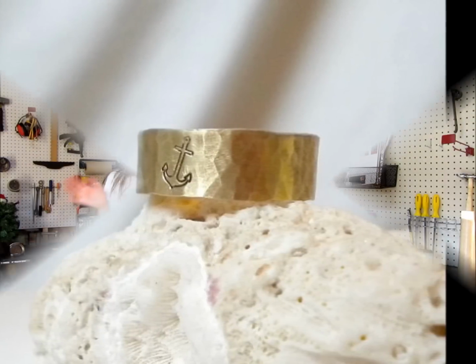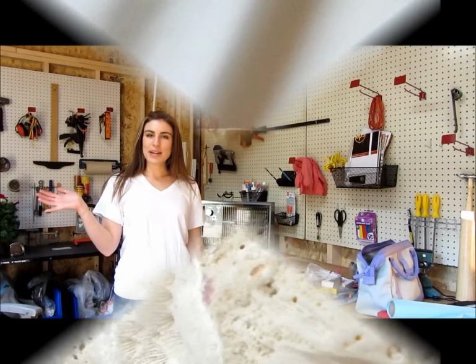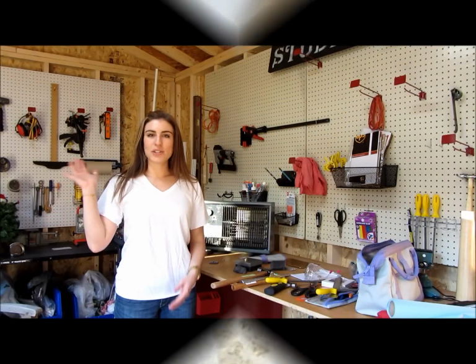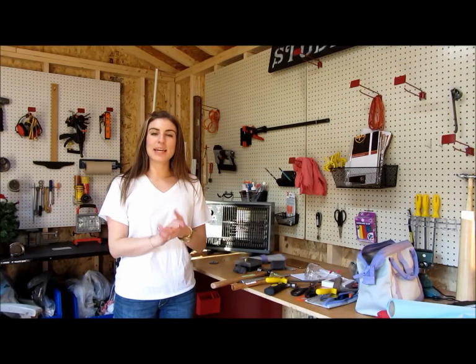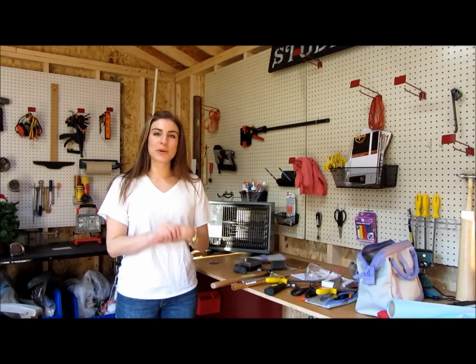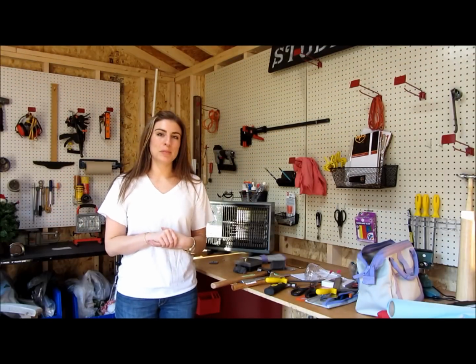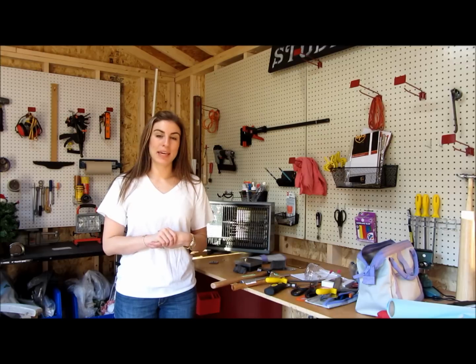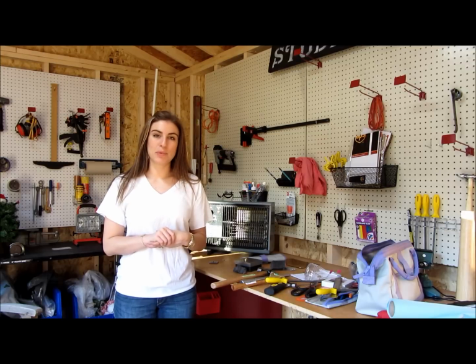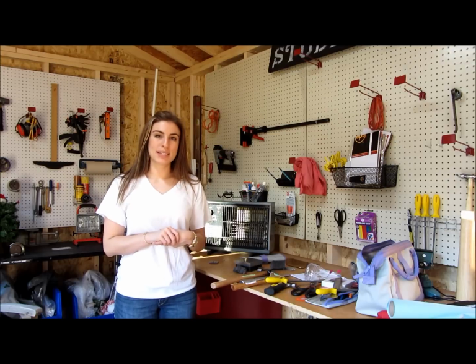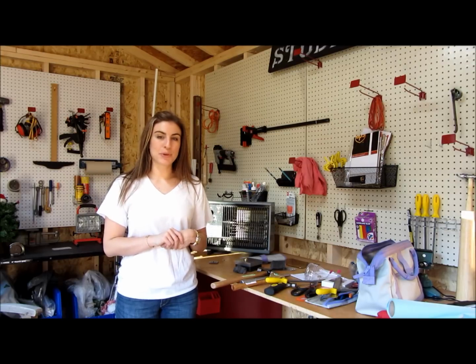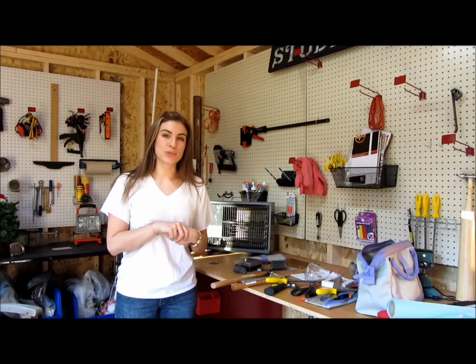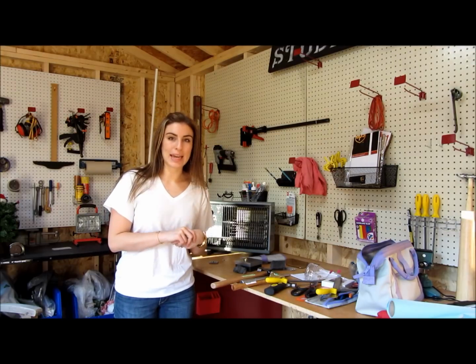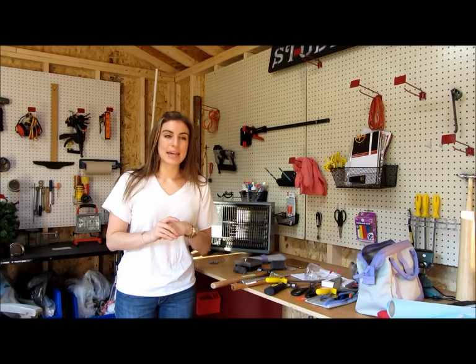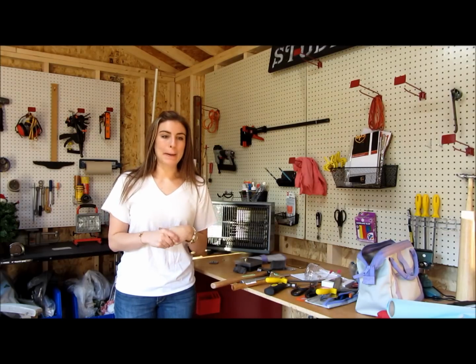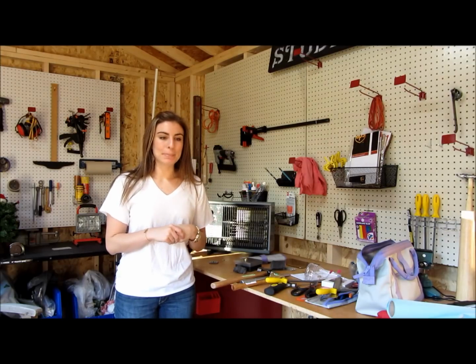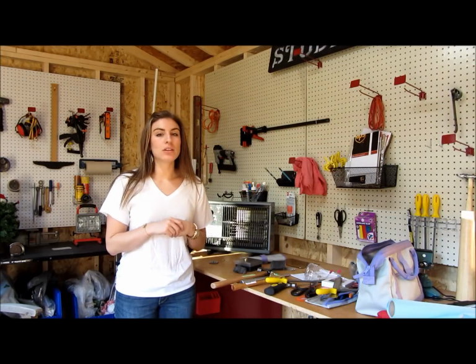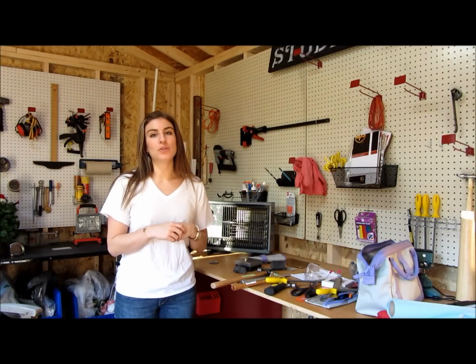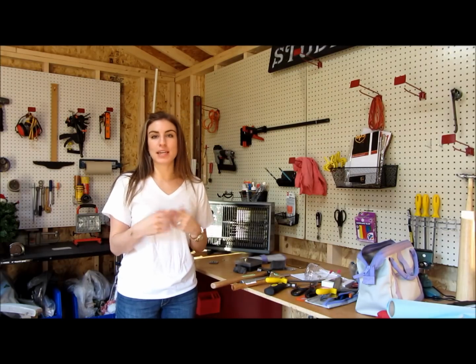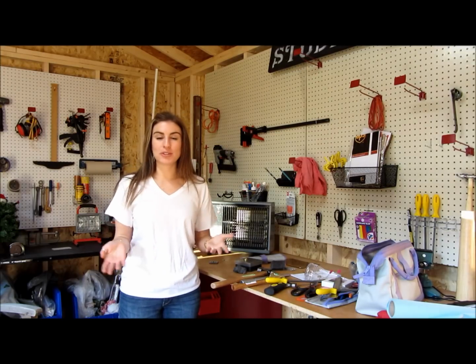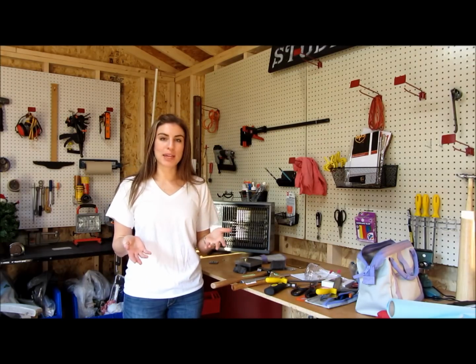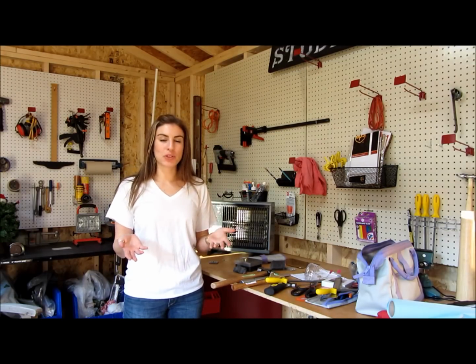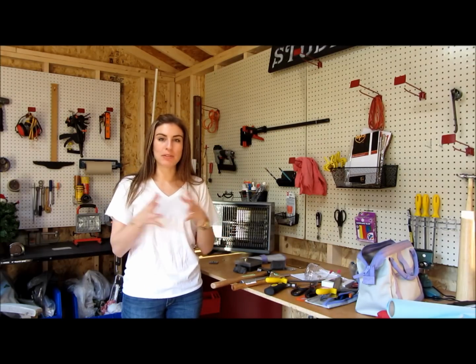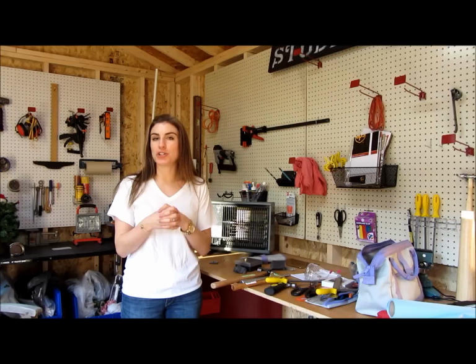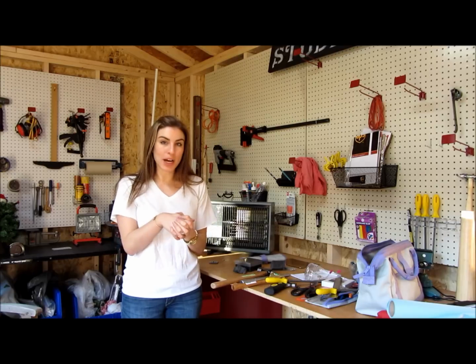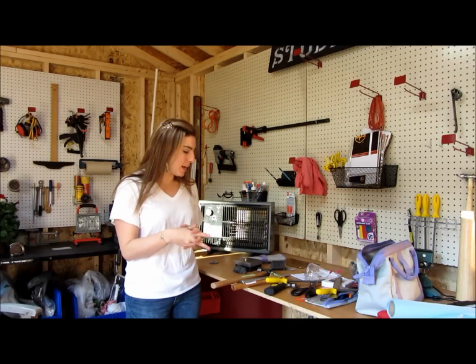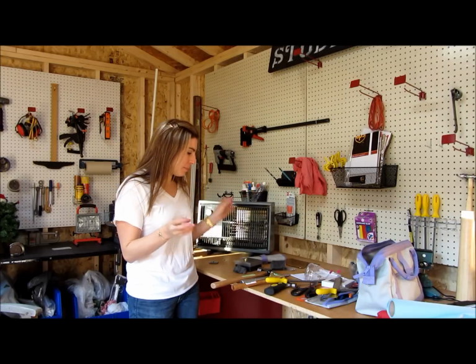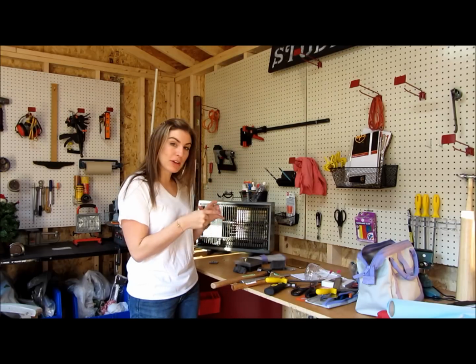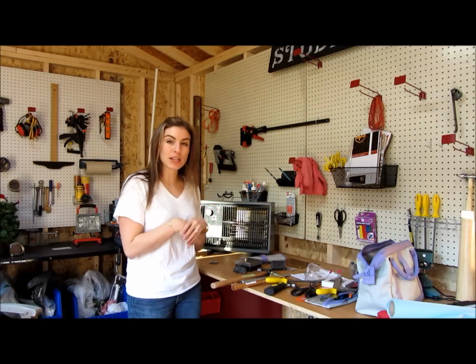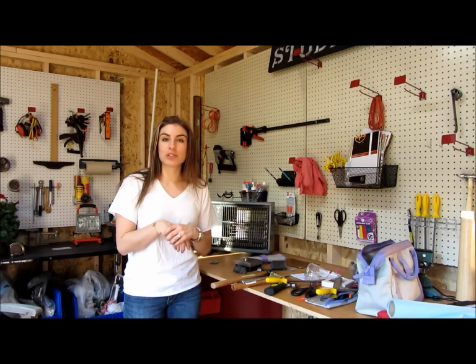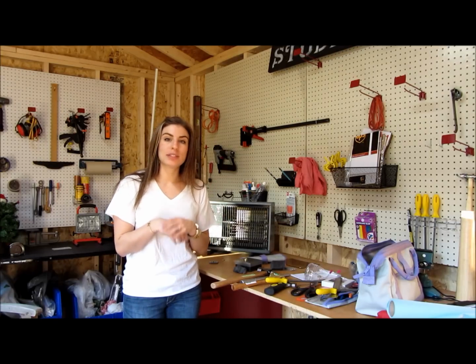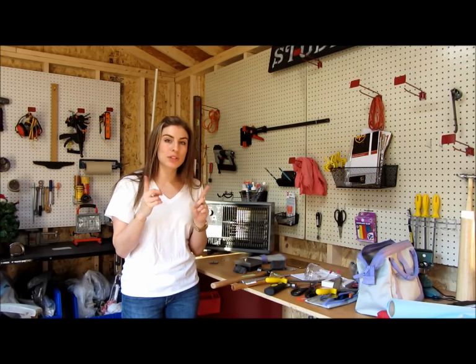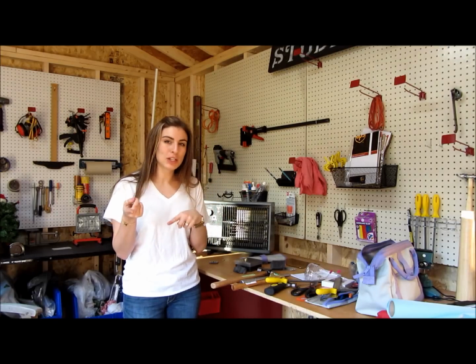Hello there! So today we're going to be making a brass hammered ring. I love seeing how things are made, so I thought it'd be fun to show you guys how I make my rings. So stay tuned and keep watching.